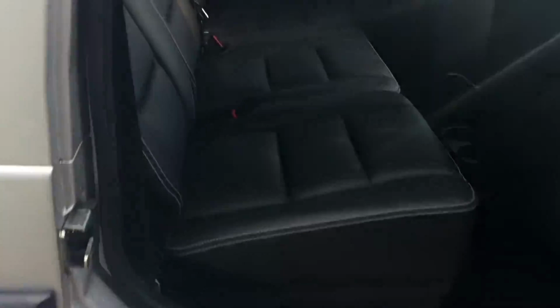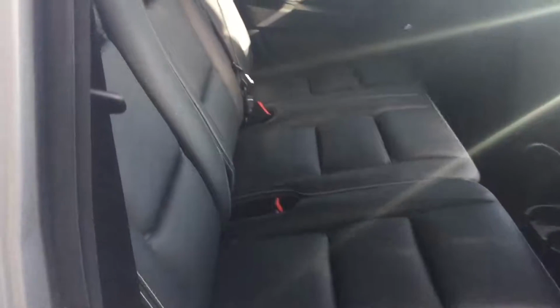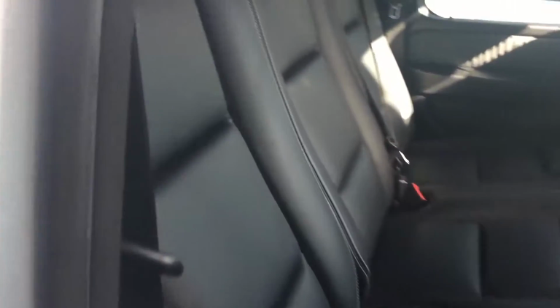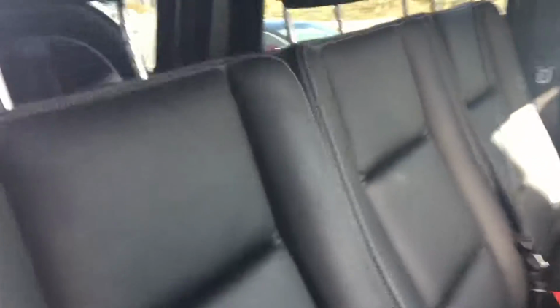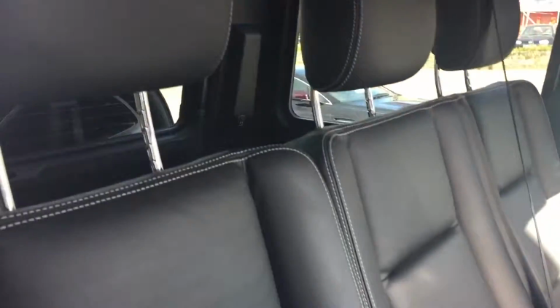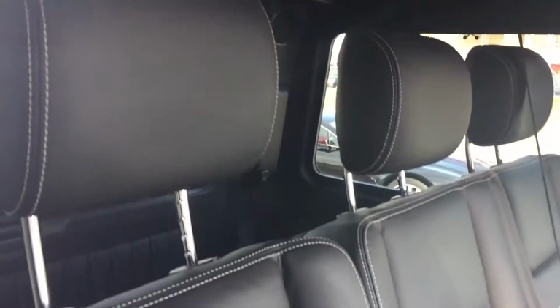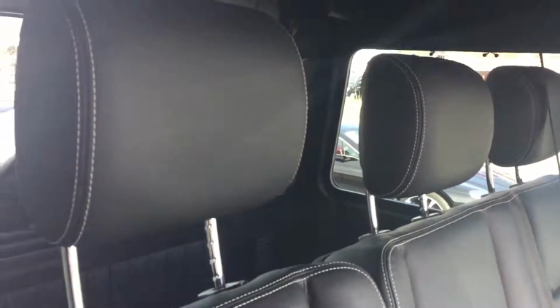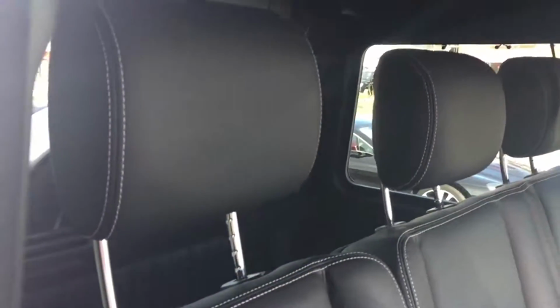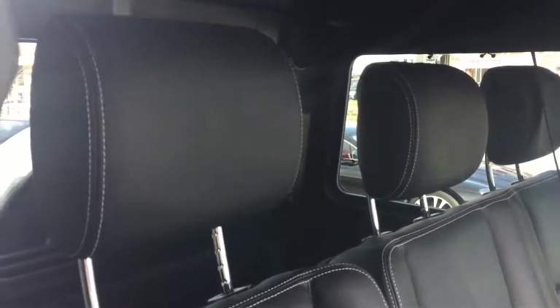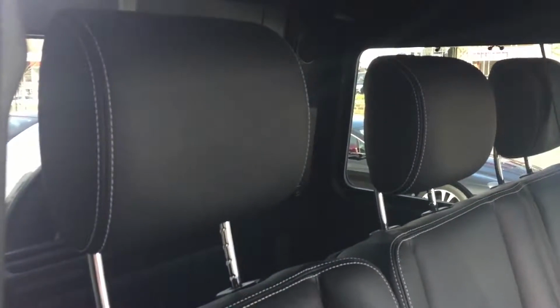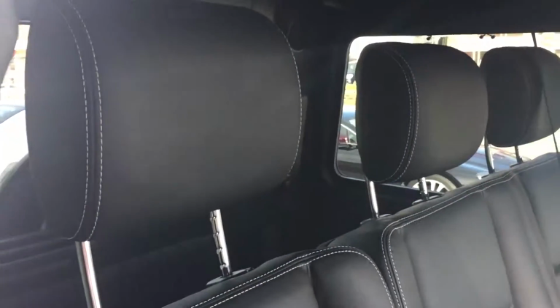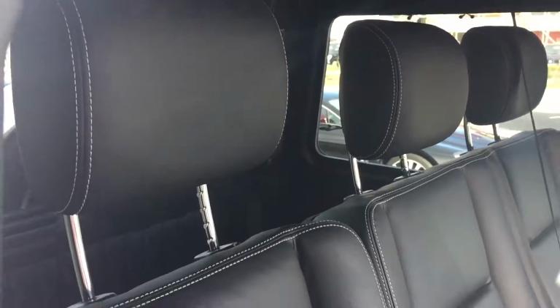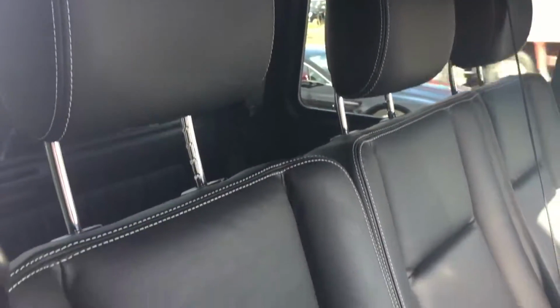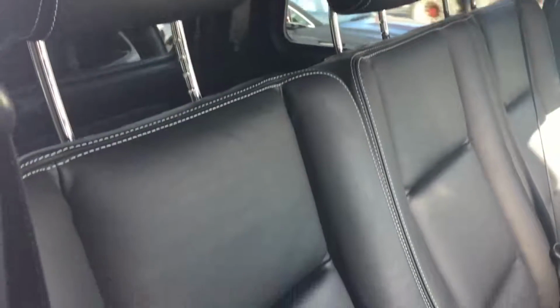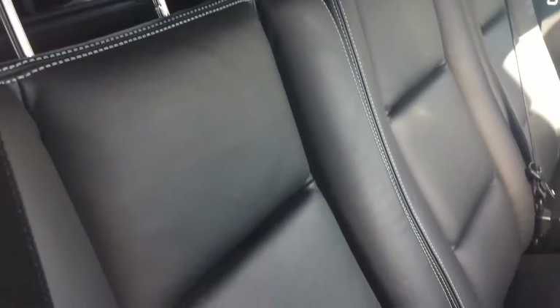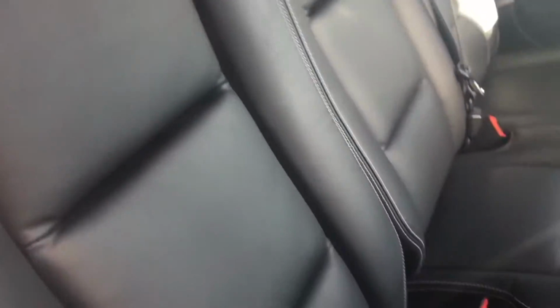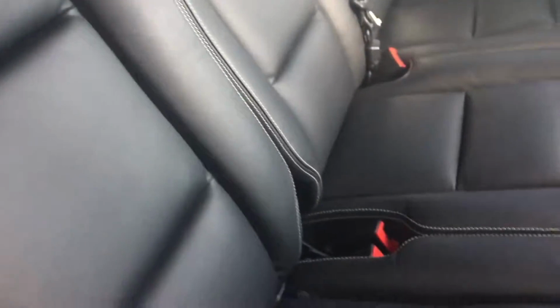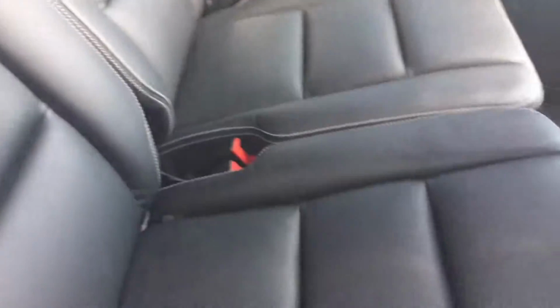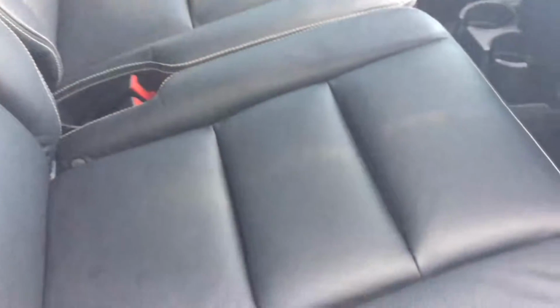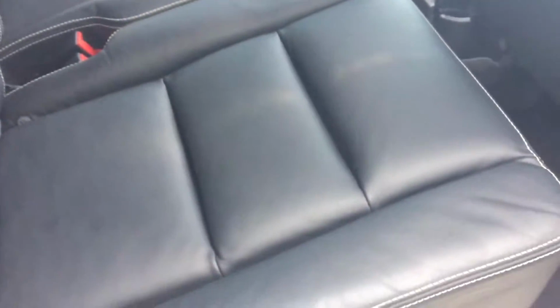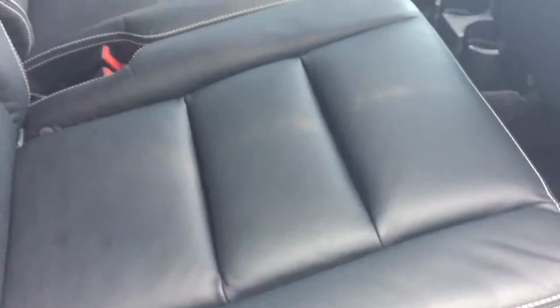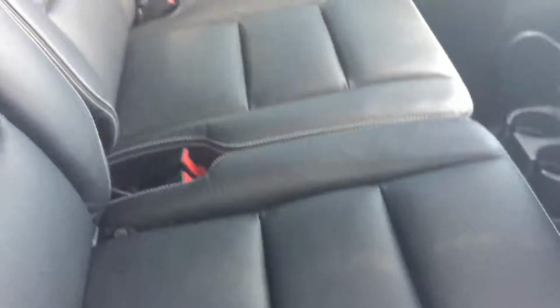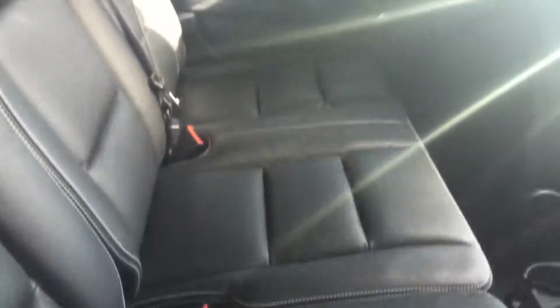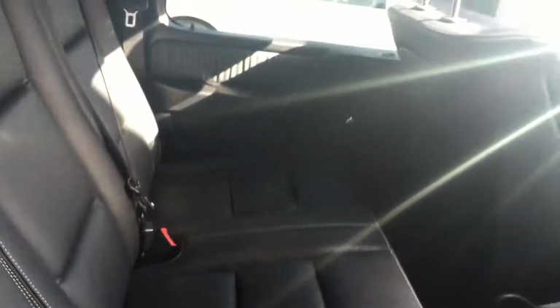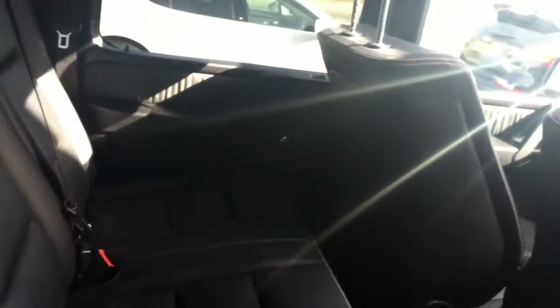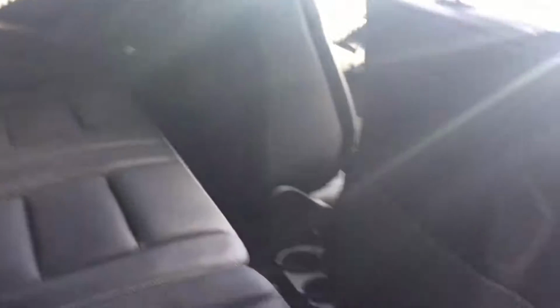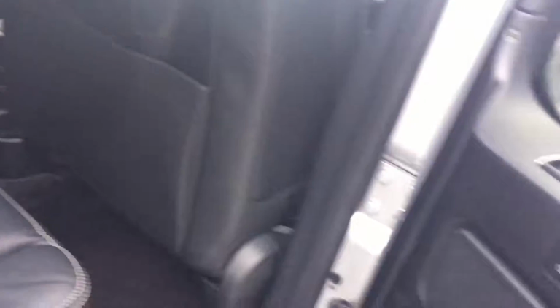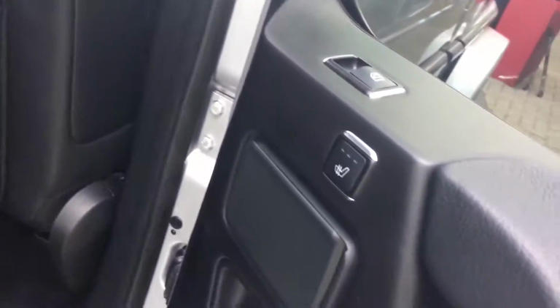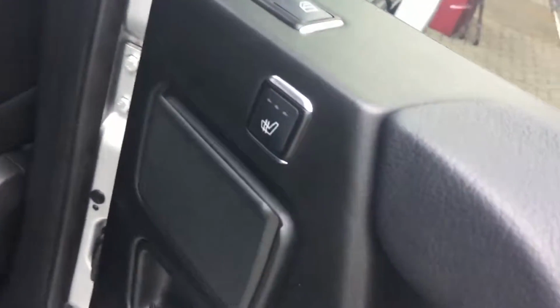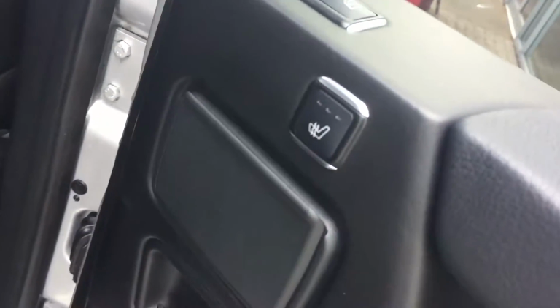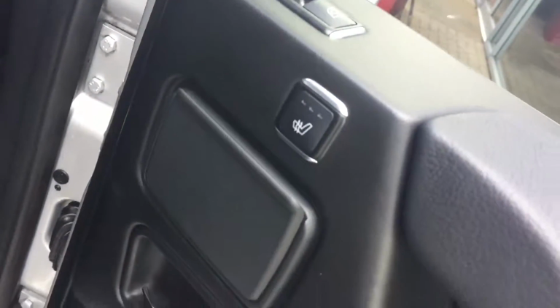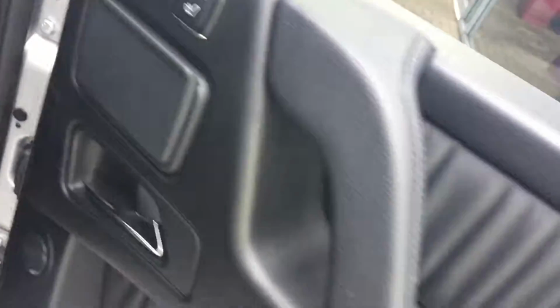Jumping inside the car, we've got the black leather interior with the contrast stitching and the heated rear bench also.